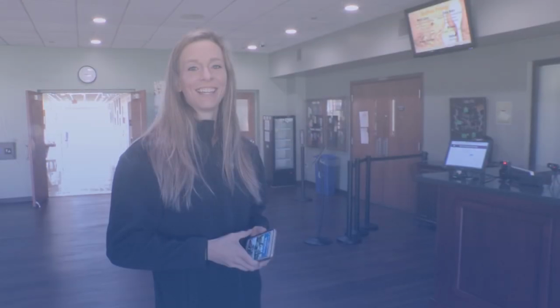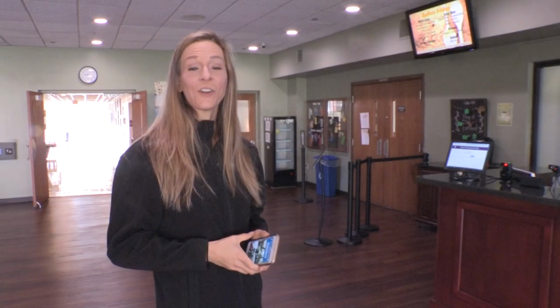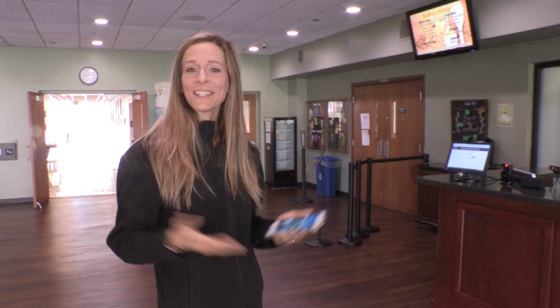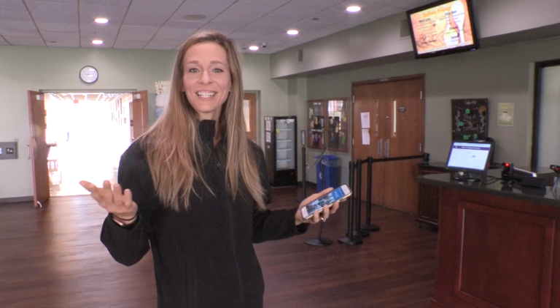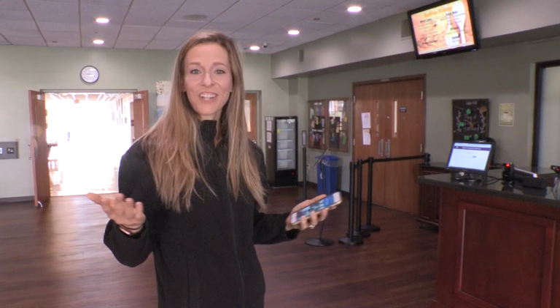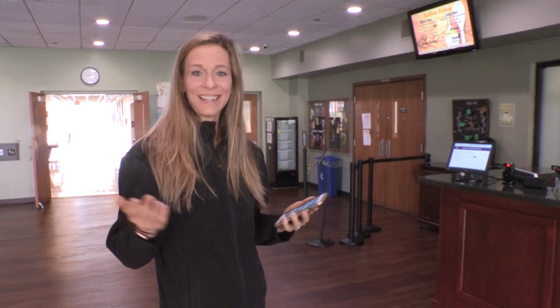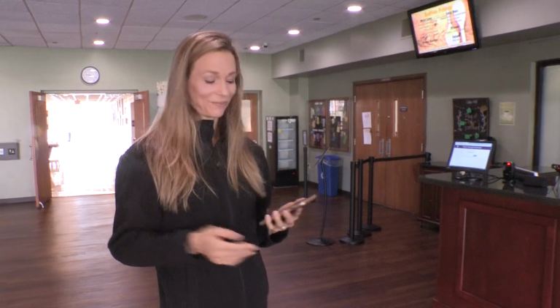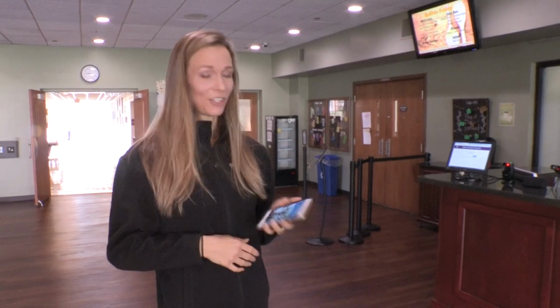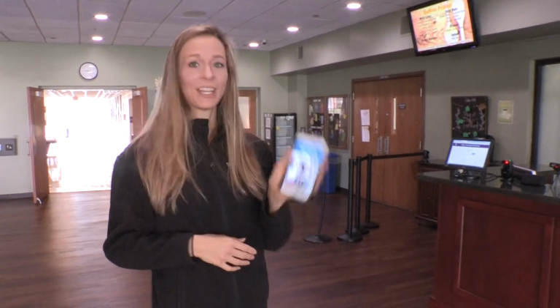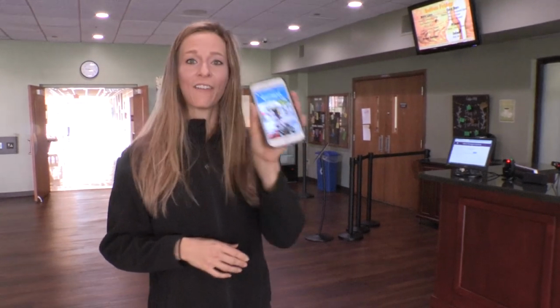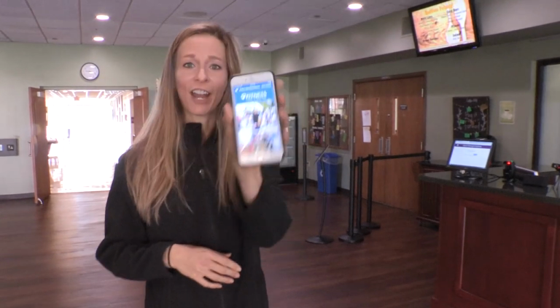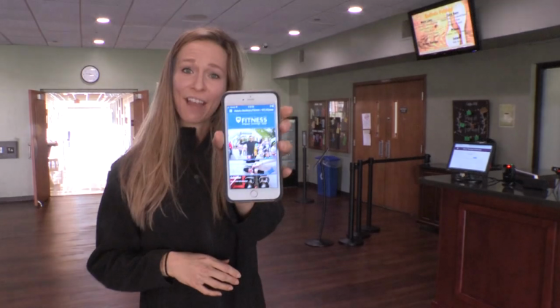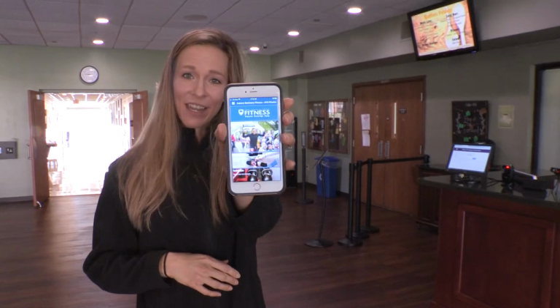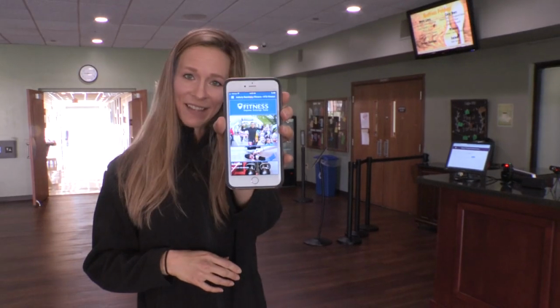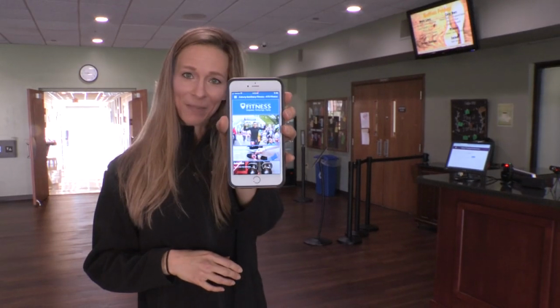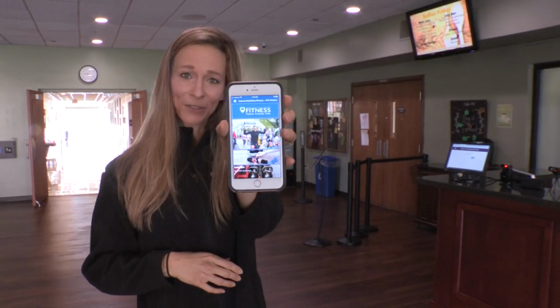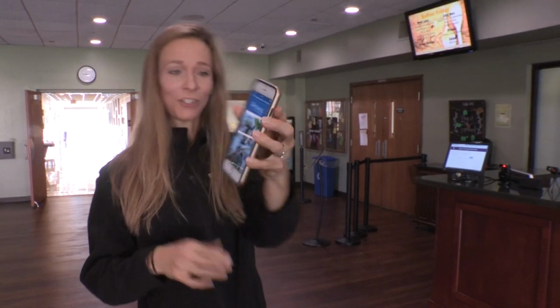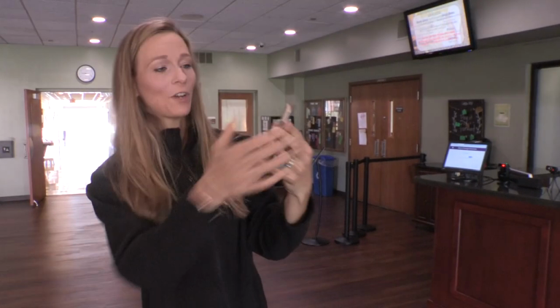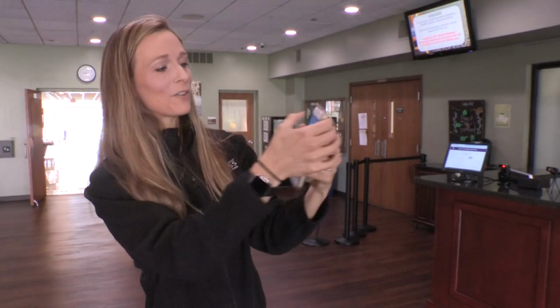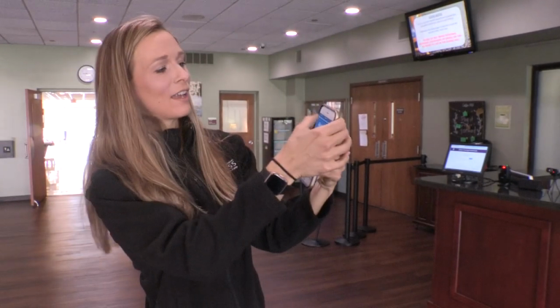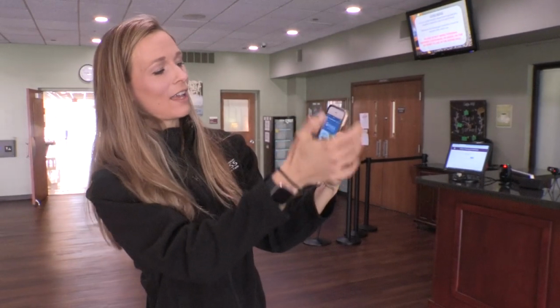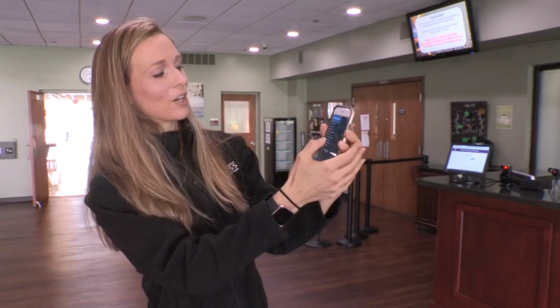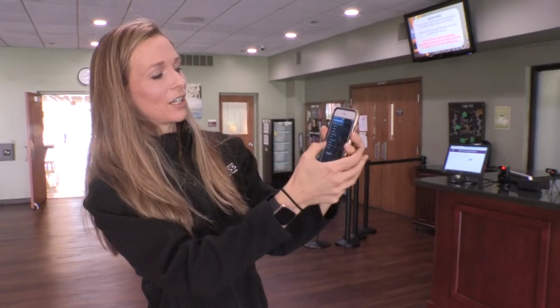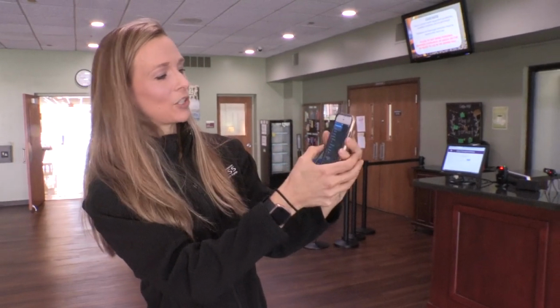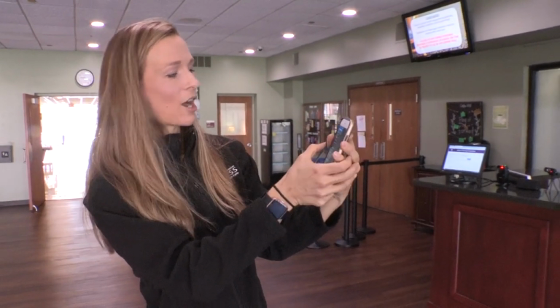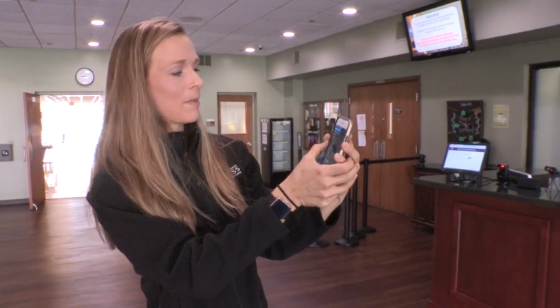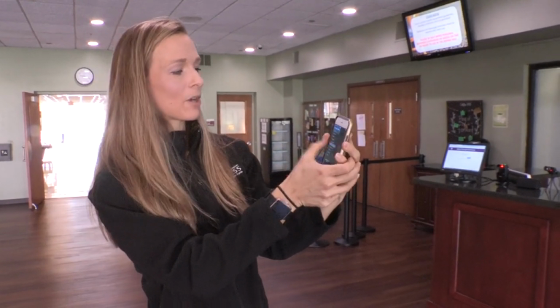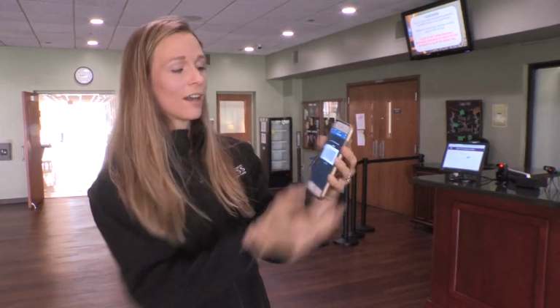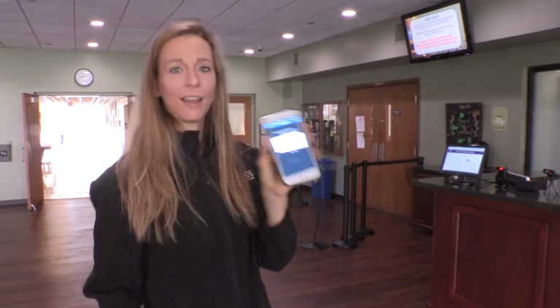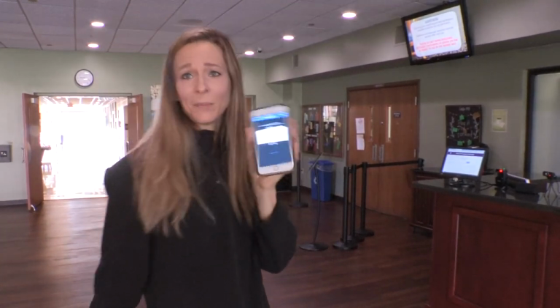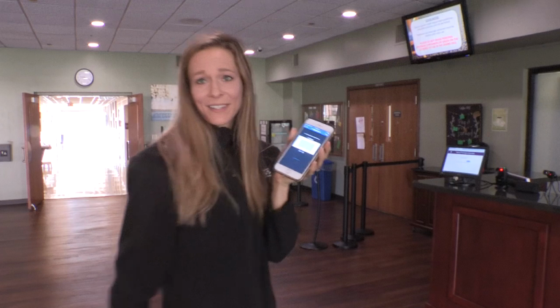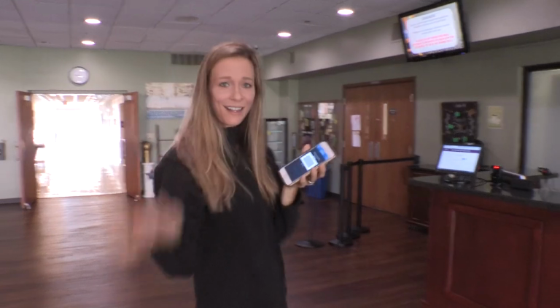First let's get checked in. You can have our fitness app downloaded to your phone, and we are going to go to our member card and simply scan in.